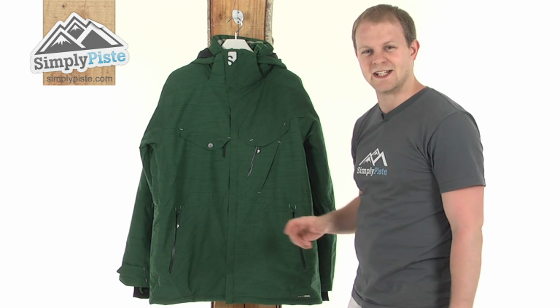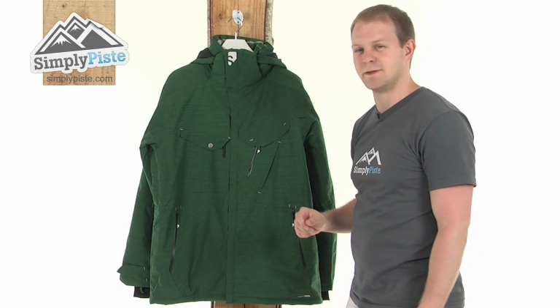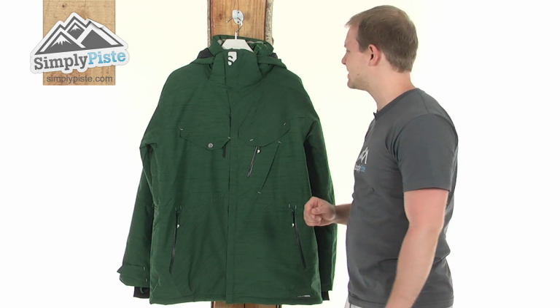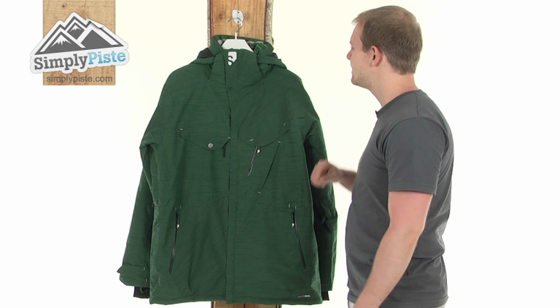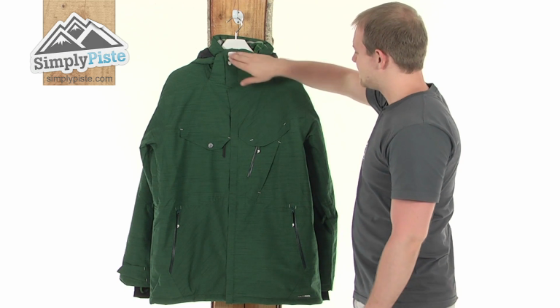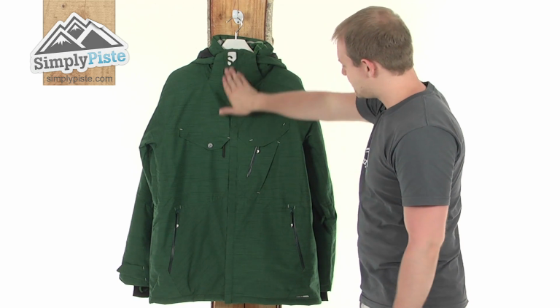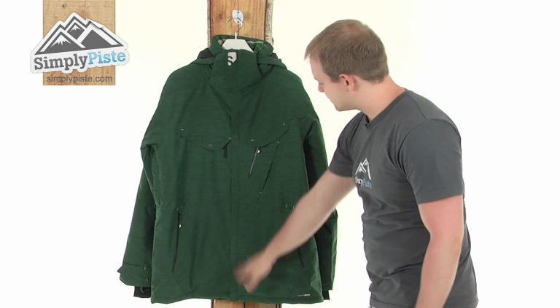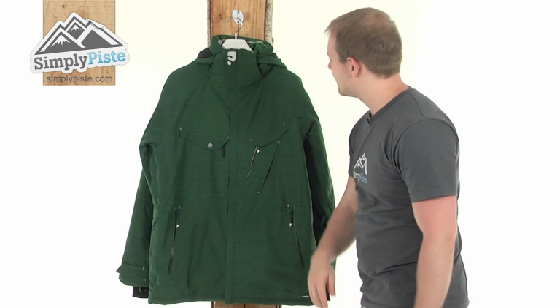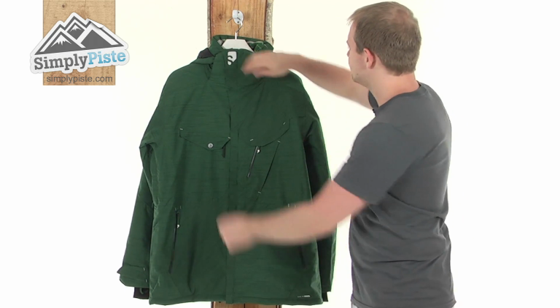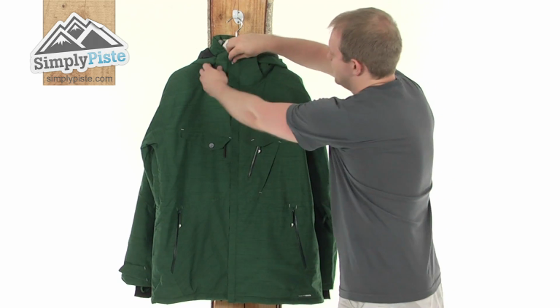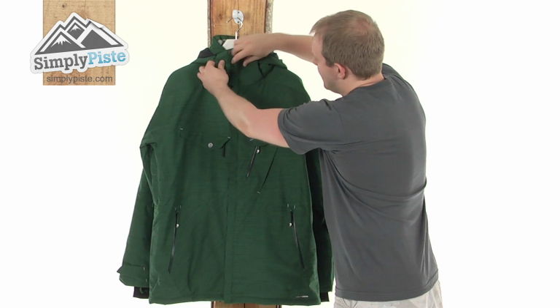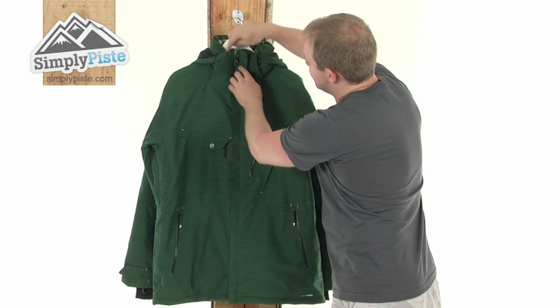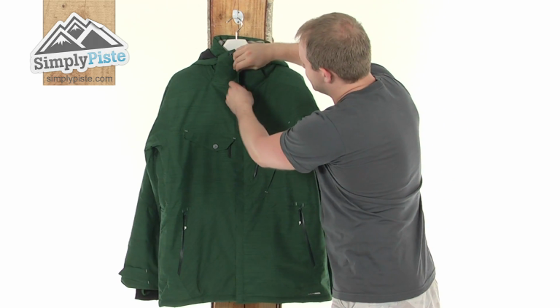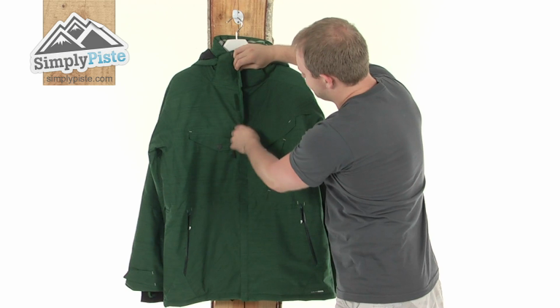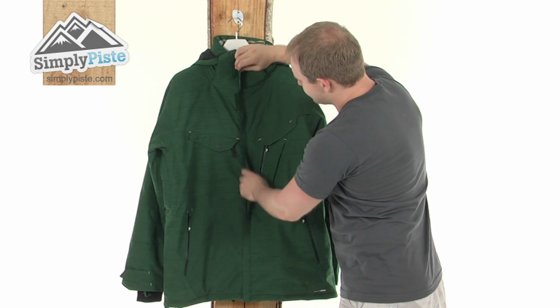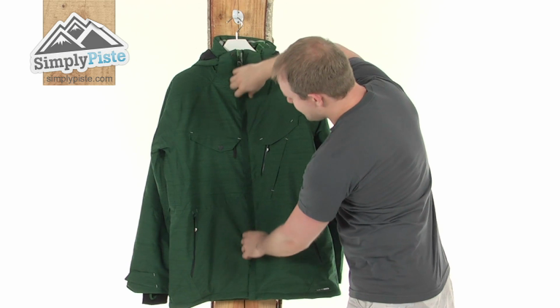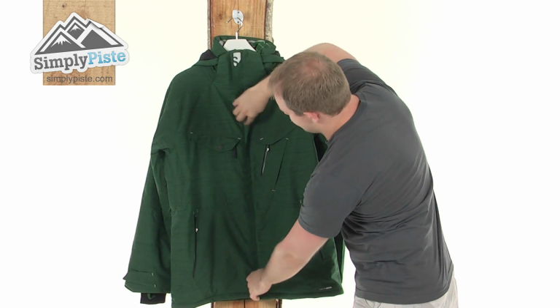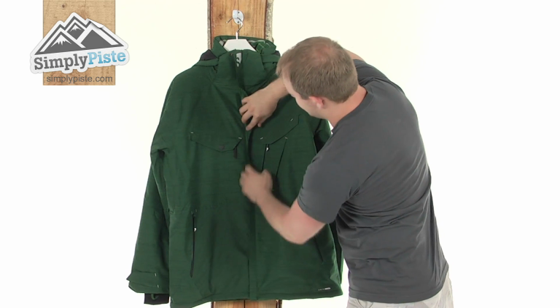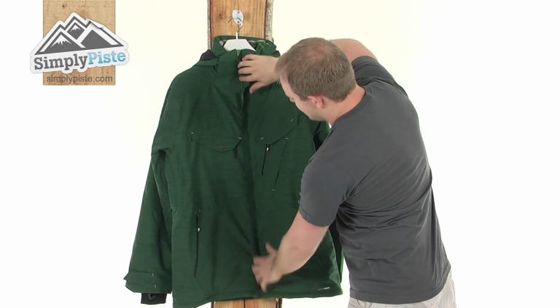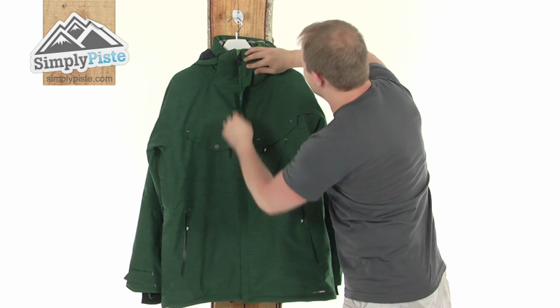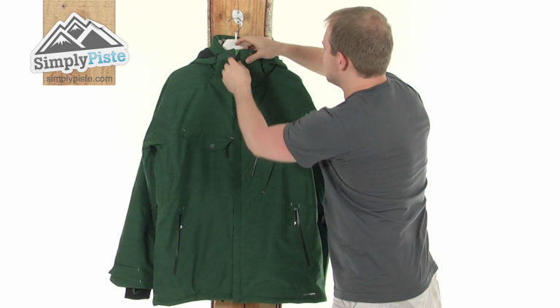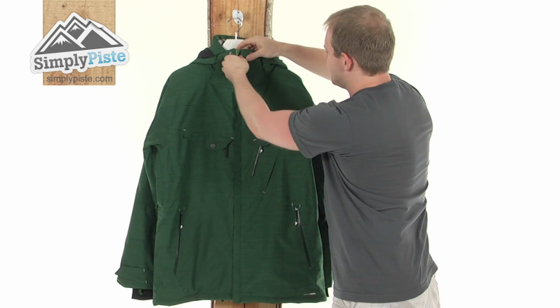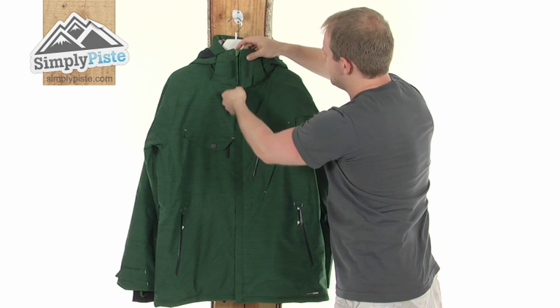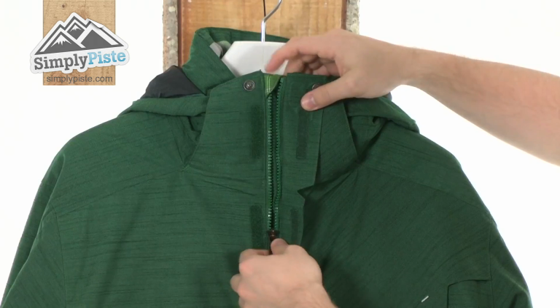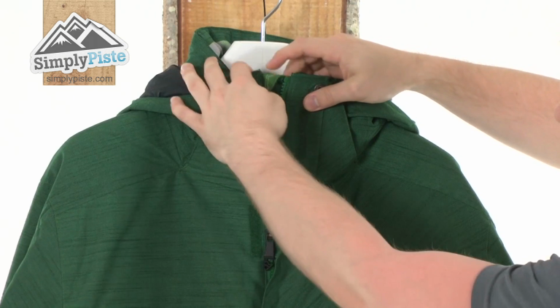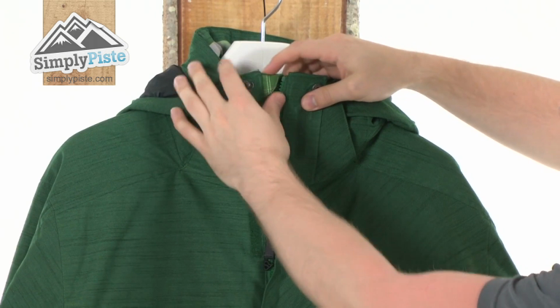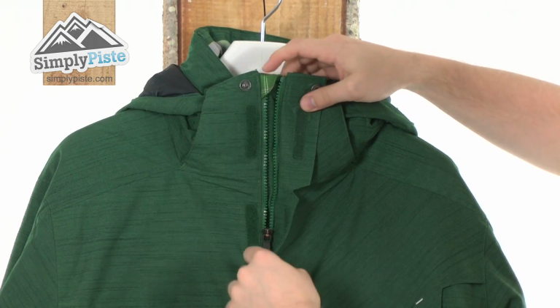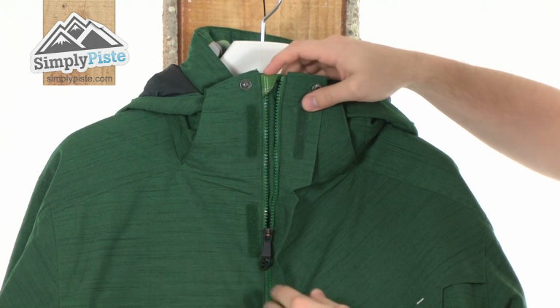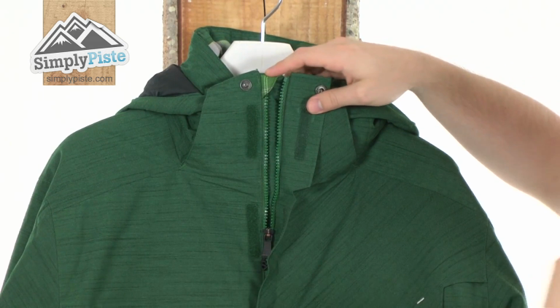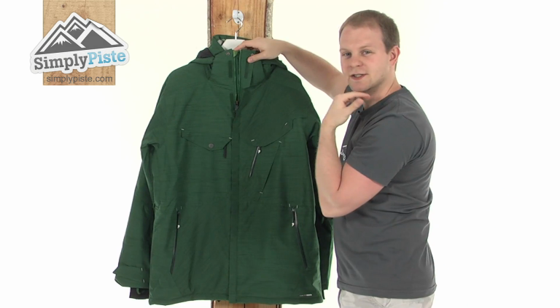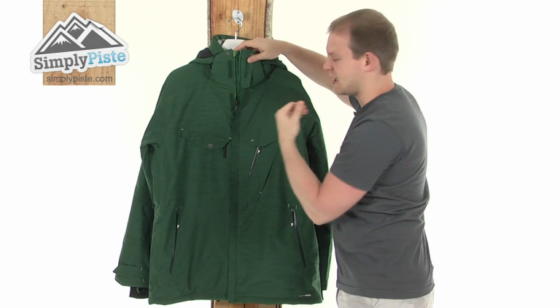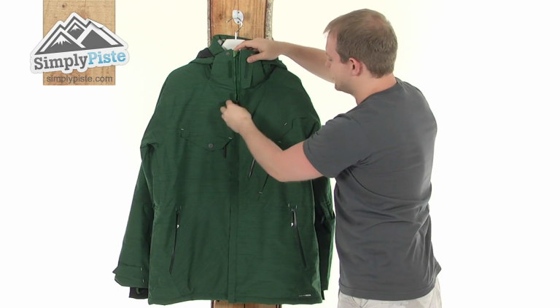Taking a little bit more detail now — you've got a full storm baffle down the middle, held in place by poppers and a variation of Velcro straps. You've got a little chin guard at the top there, just to make sure the zip's not going to catch under your chin.